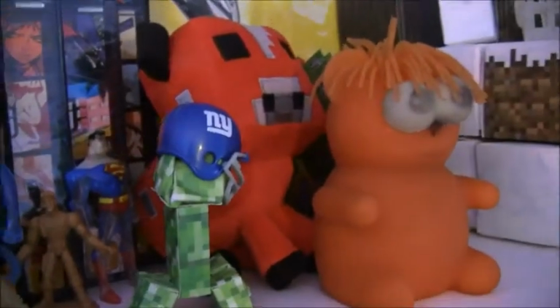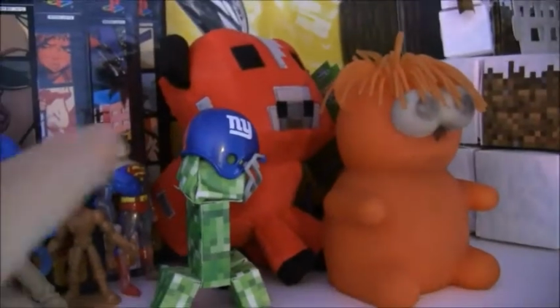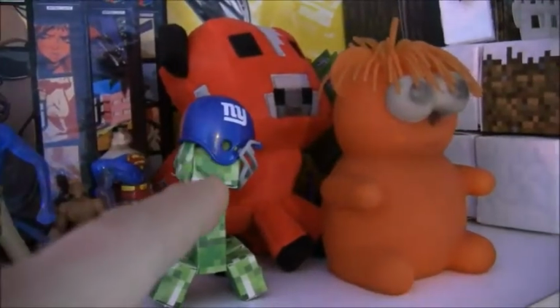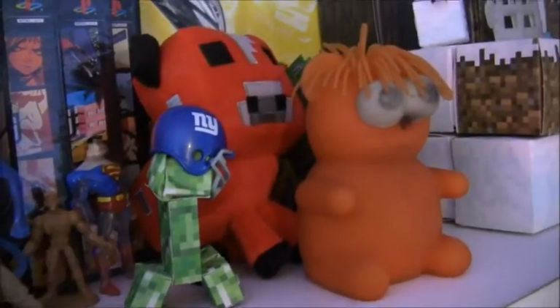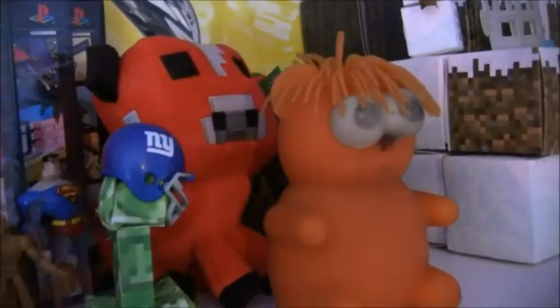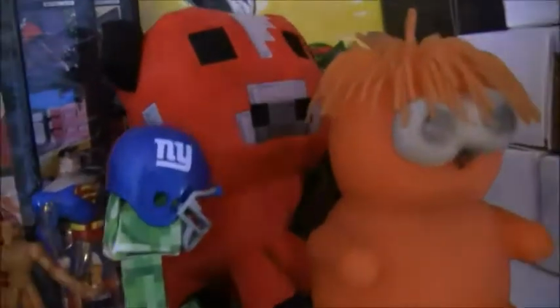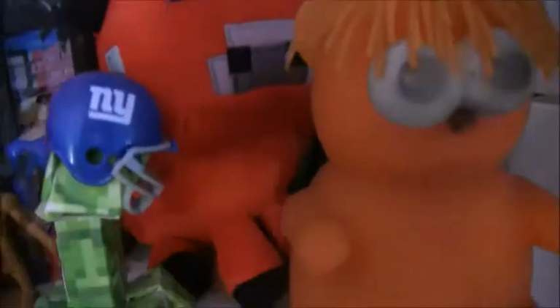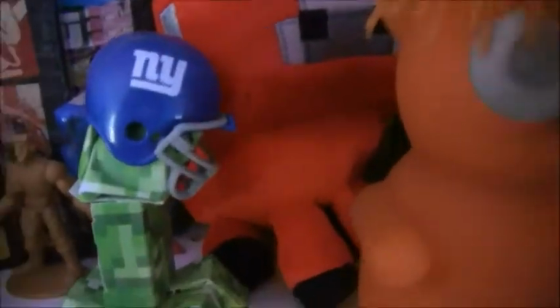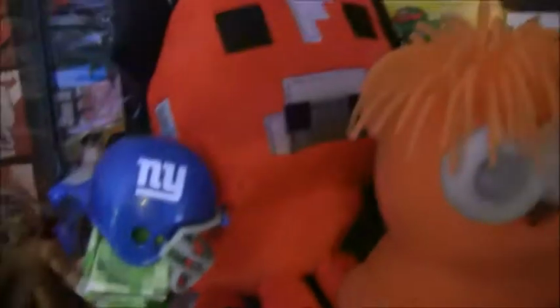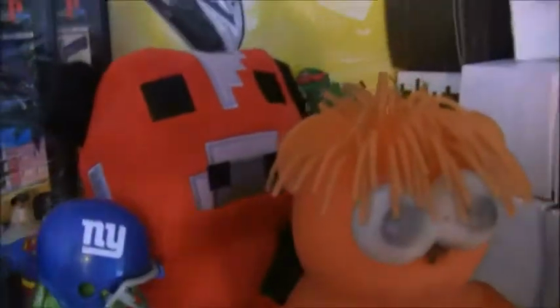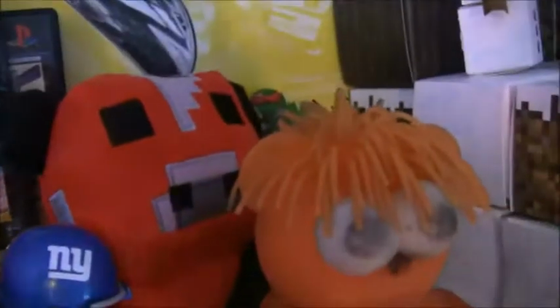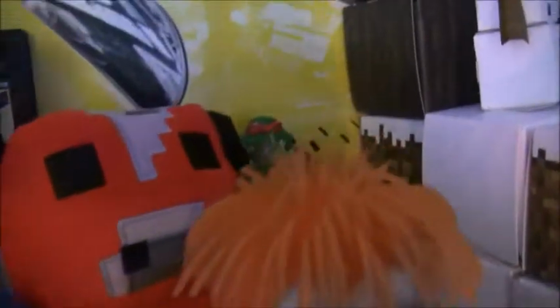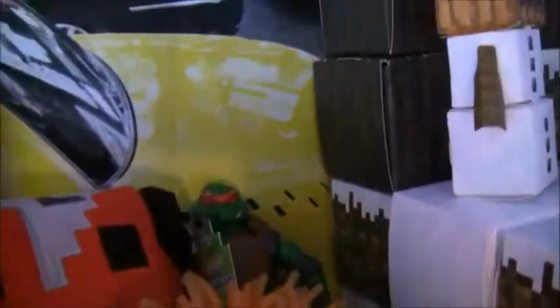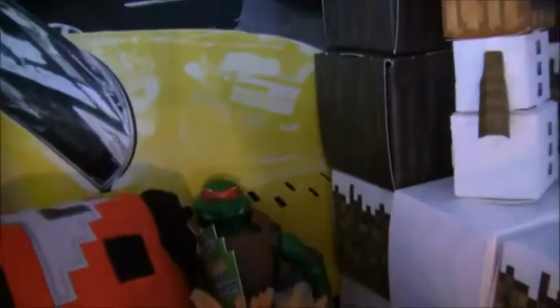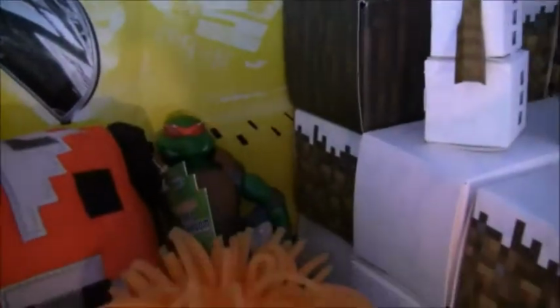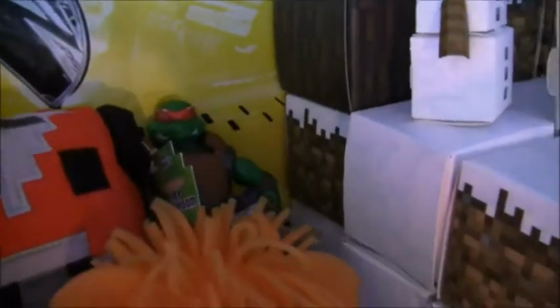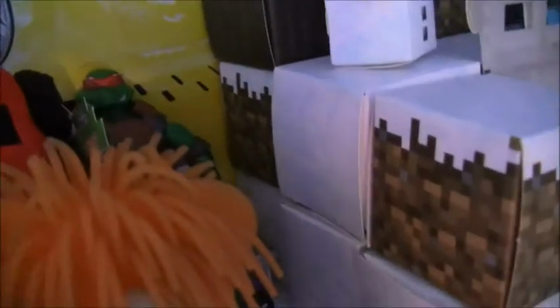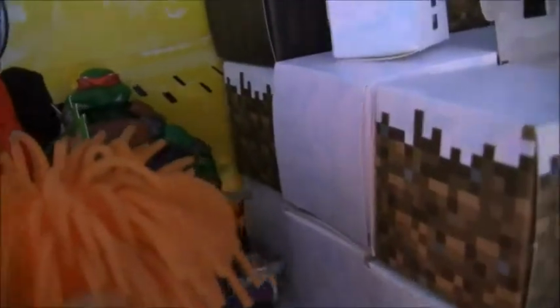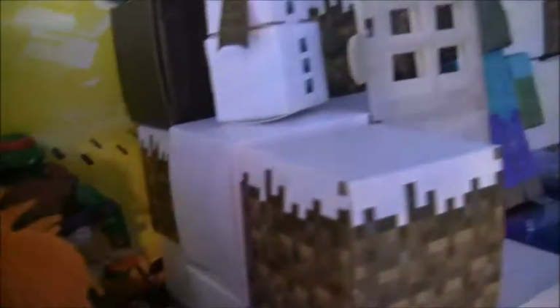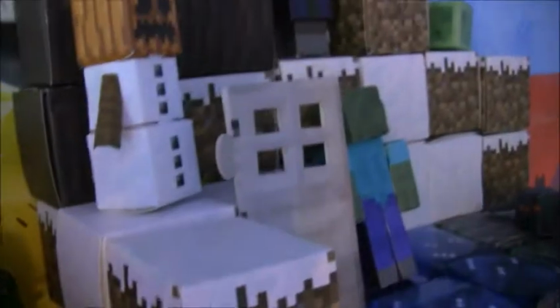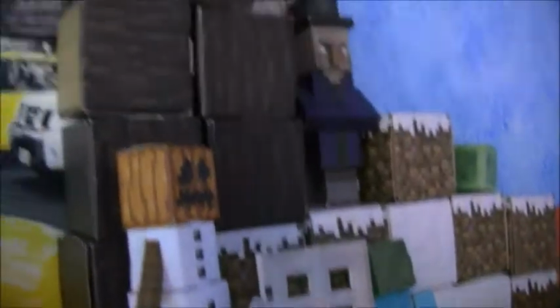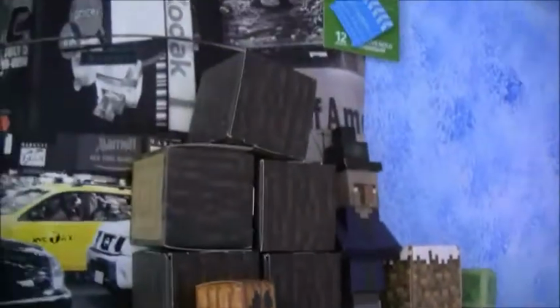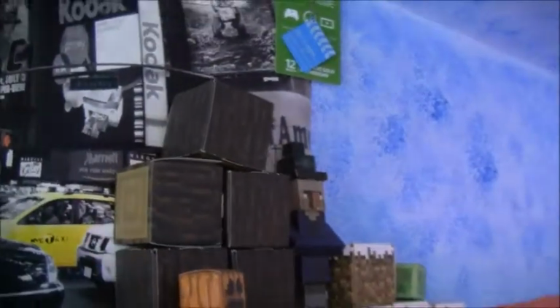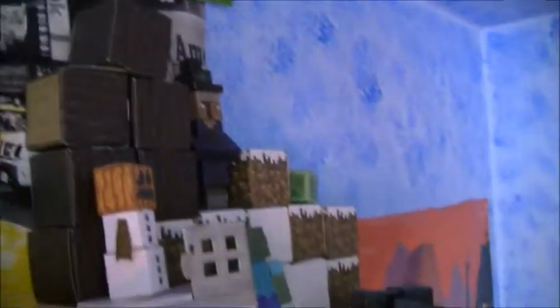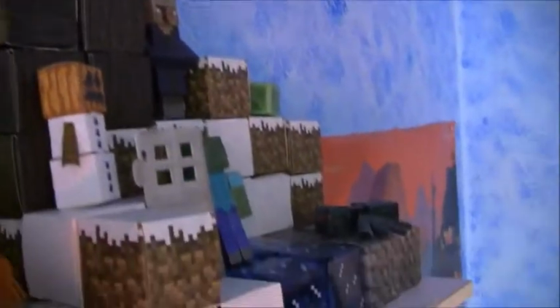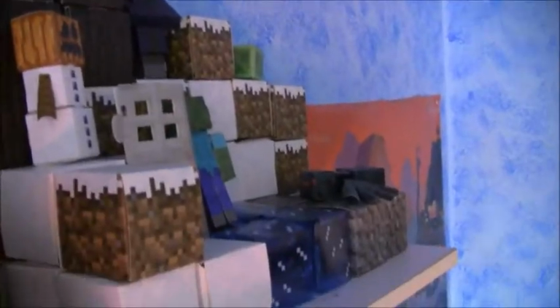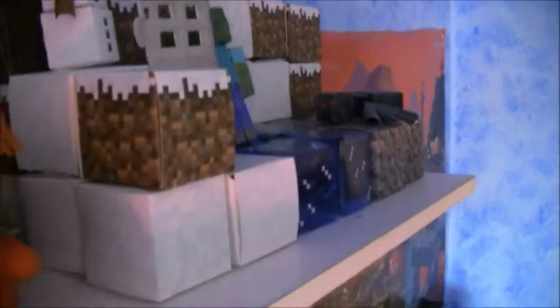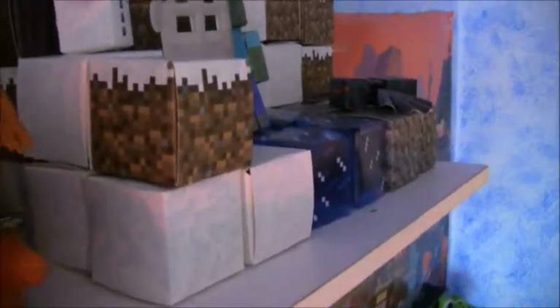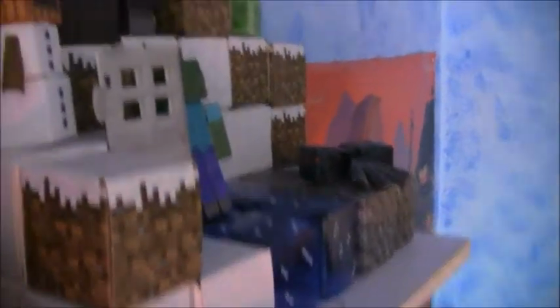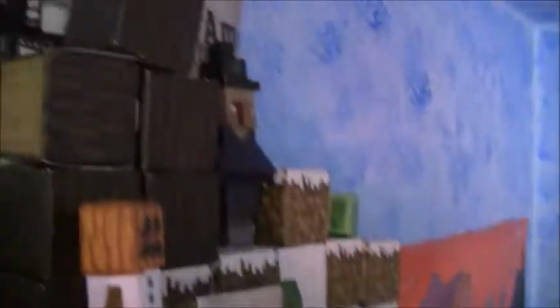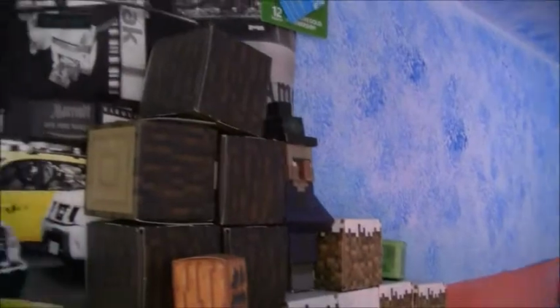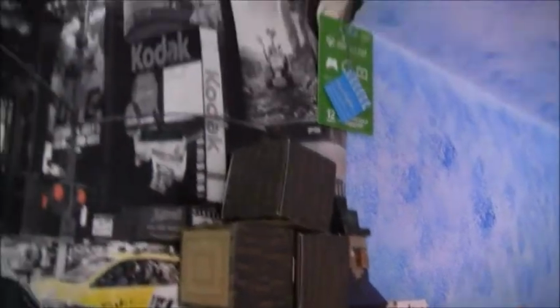That looks really ghetto, but I crammed a New York Giants helmet on a creeper. And then of course my Minecraft papercraft stuff always has to be somewhere.